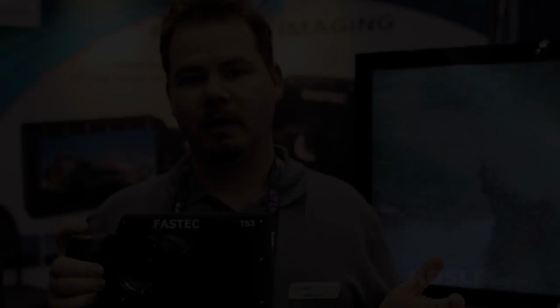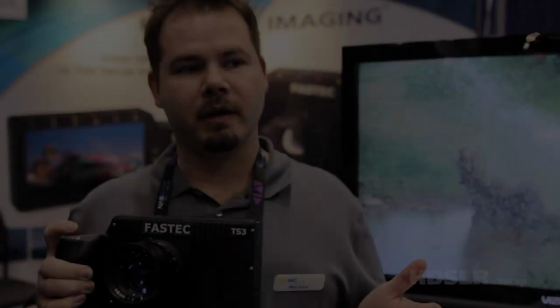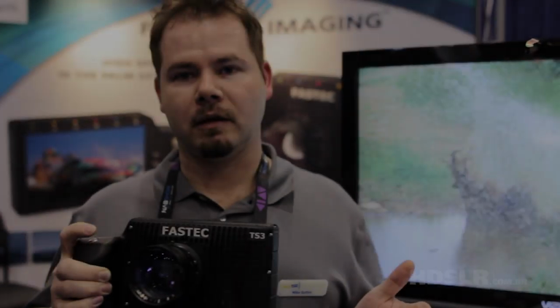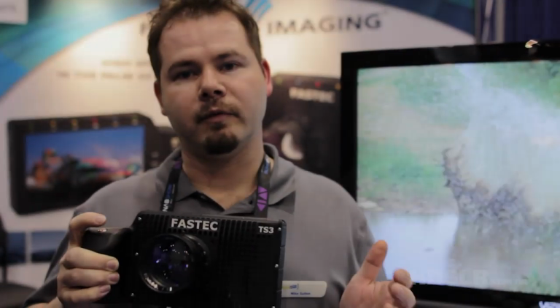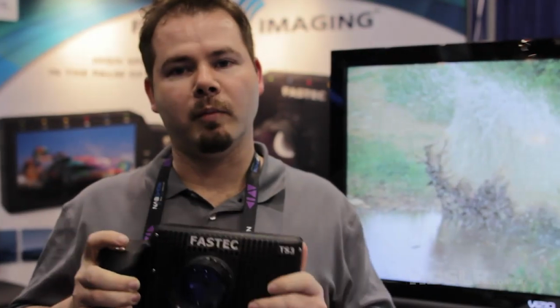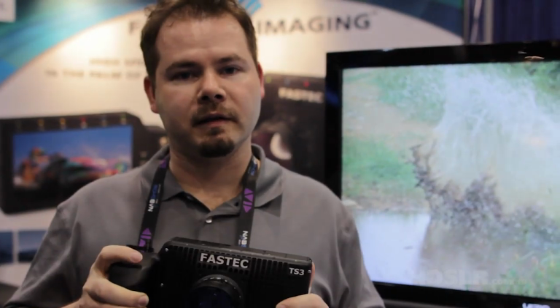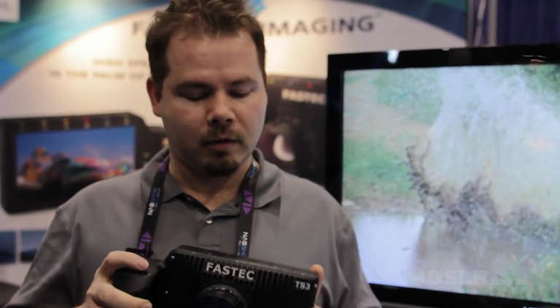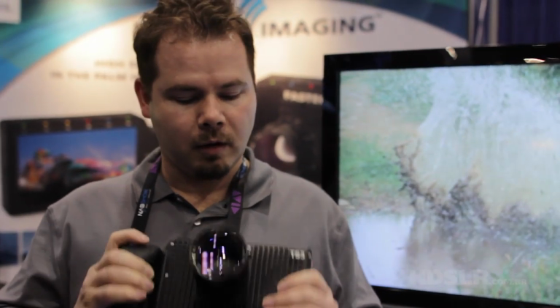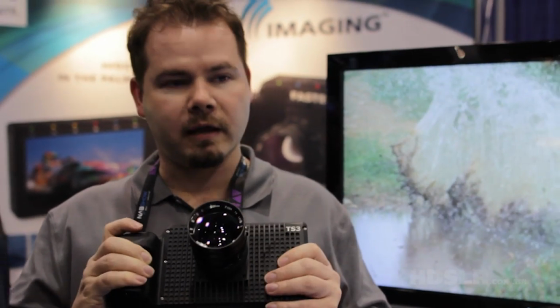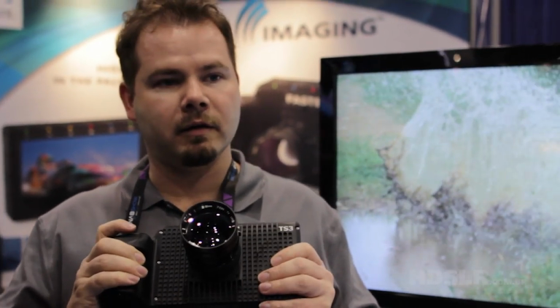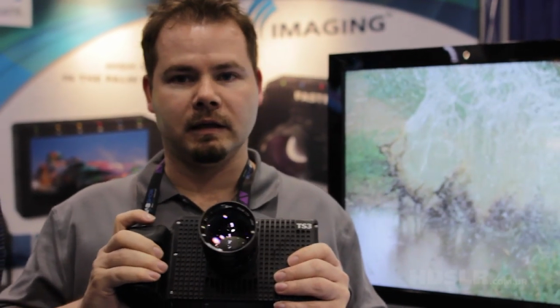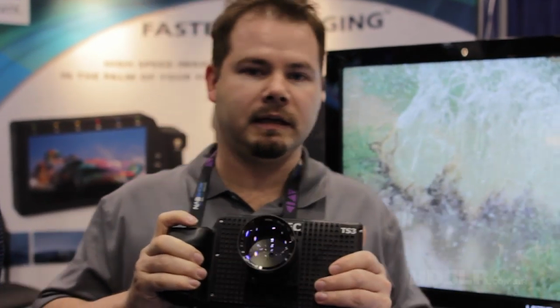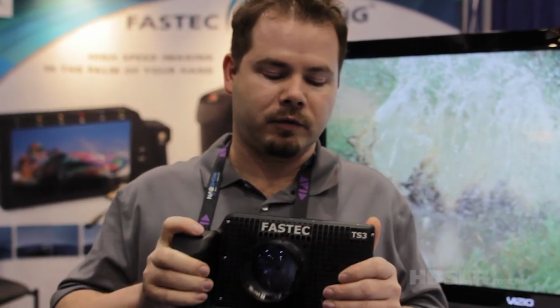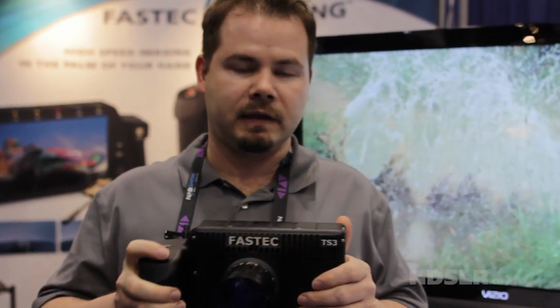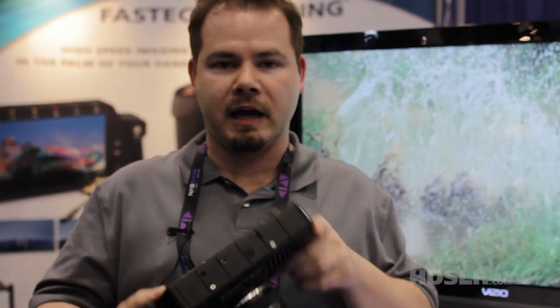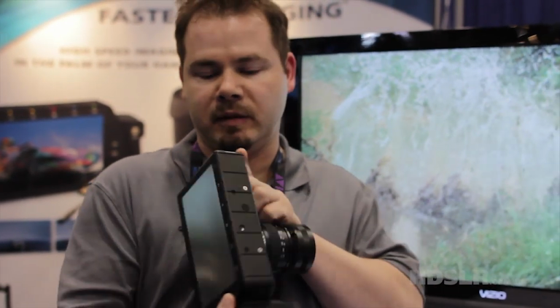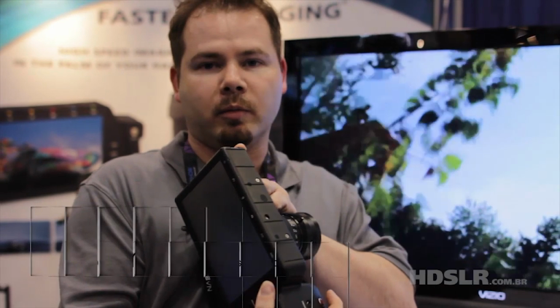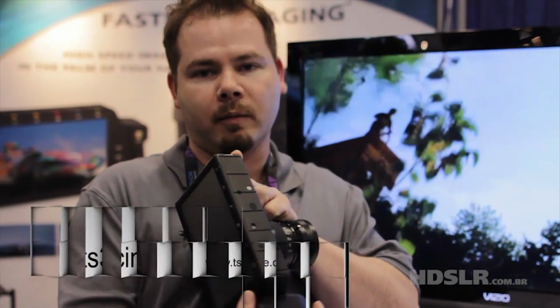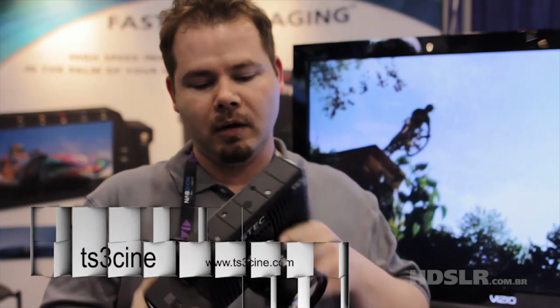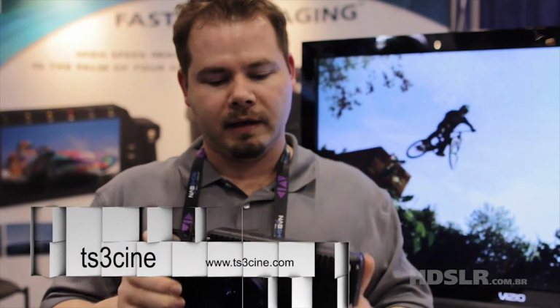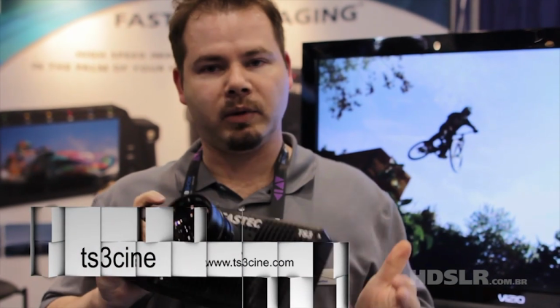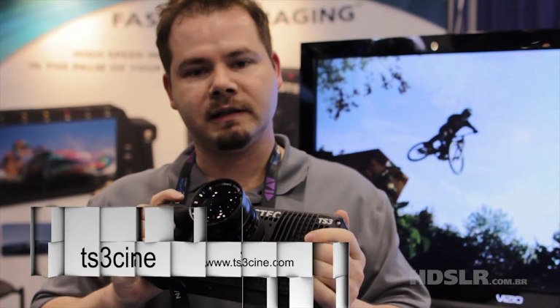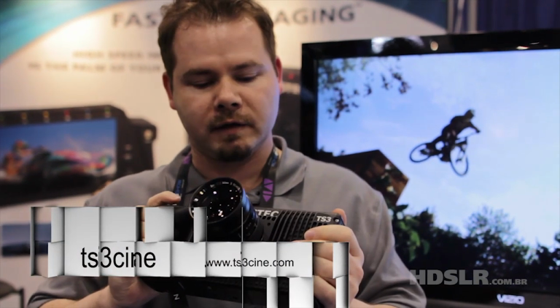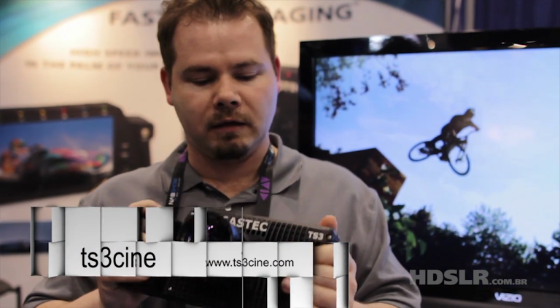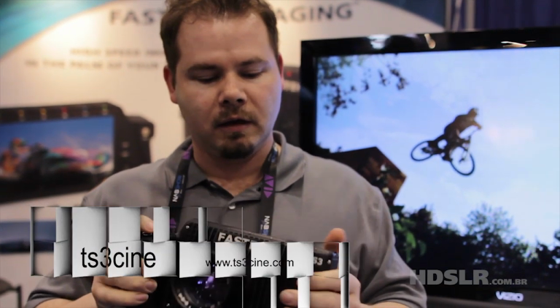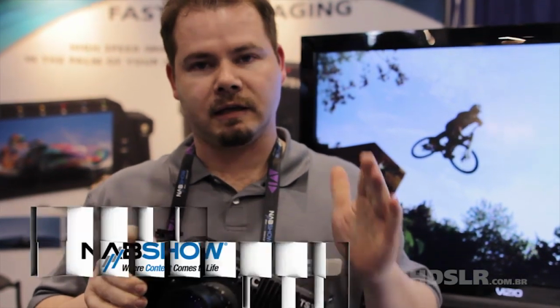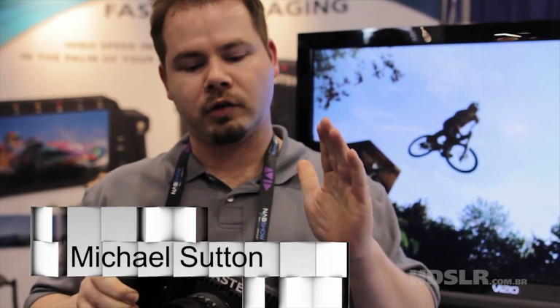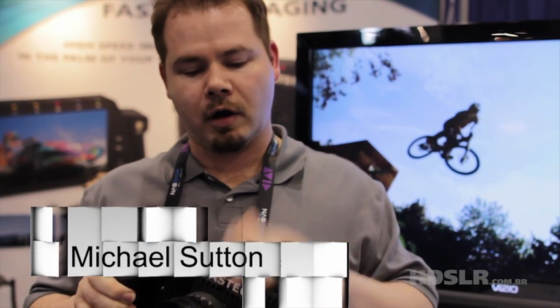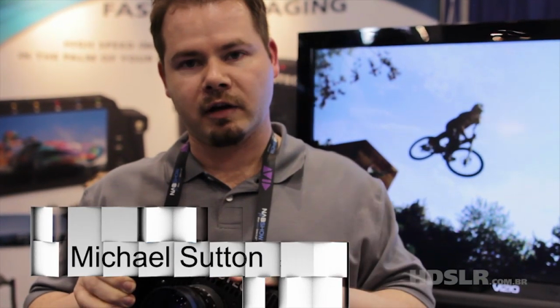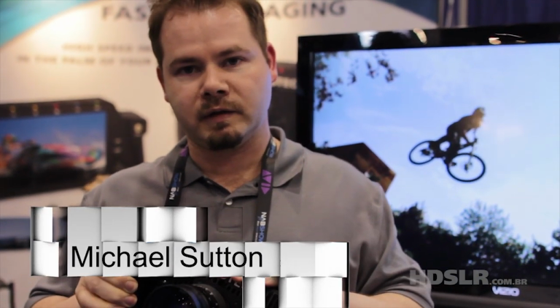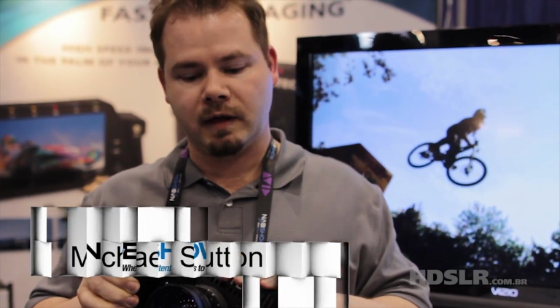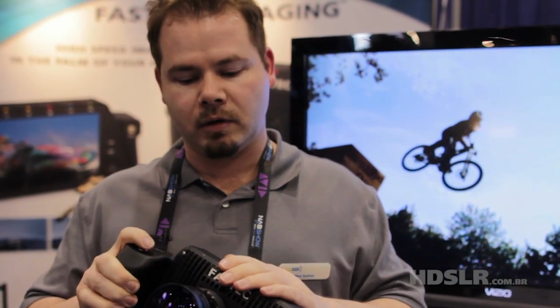Hi, my name is Mike Sutton. I'm from Rural Boston Camera. What I have here is the TS3 Cine high-speed portable camera. It's completely self-contained and has an internal hard drive built into the camera.